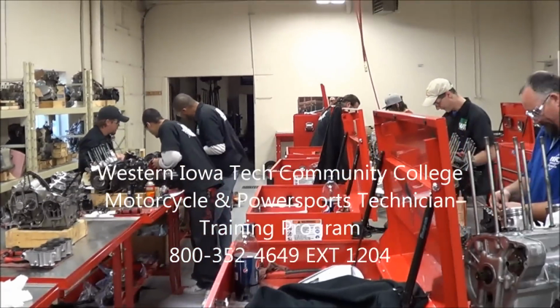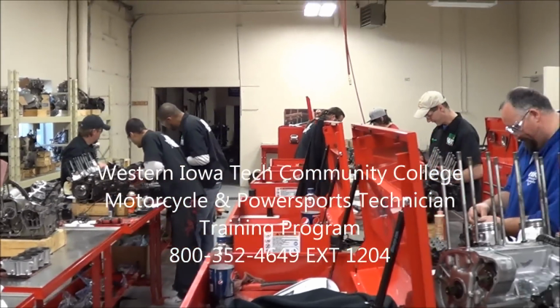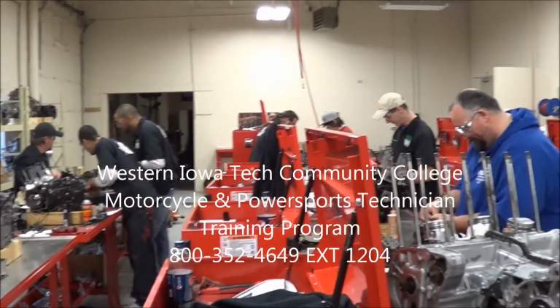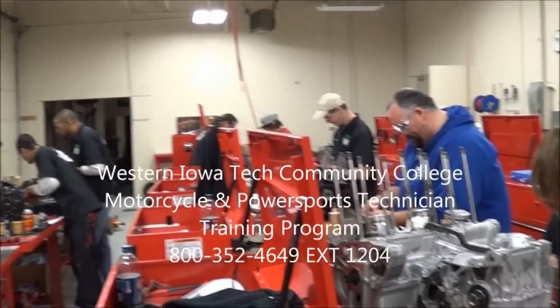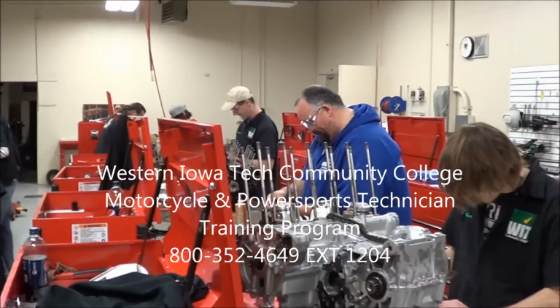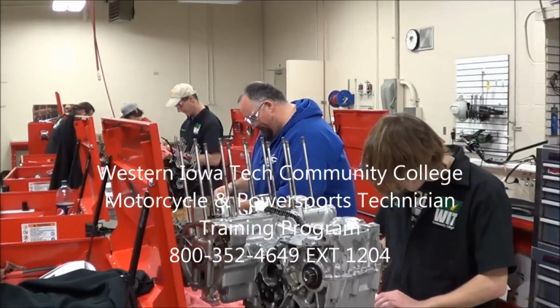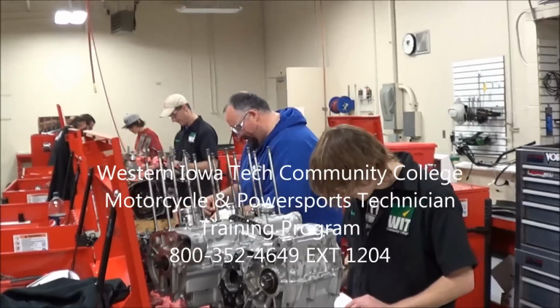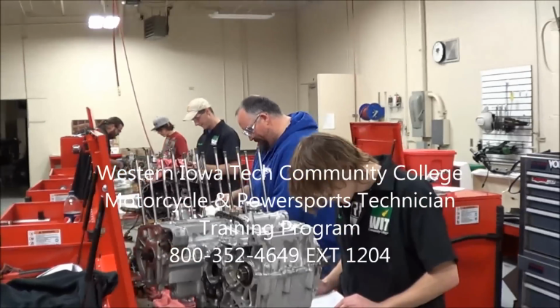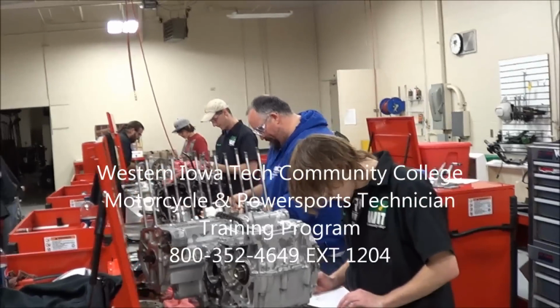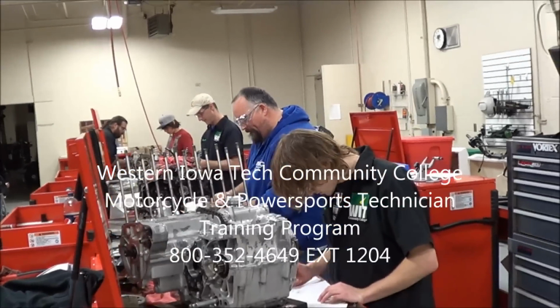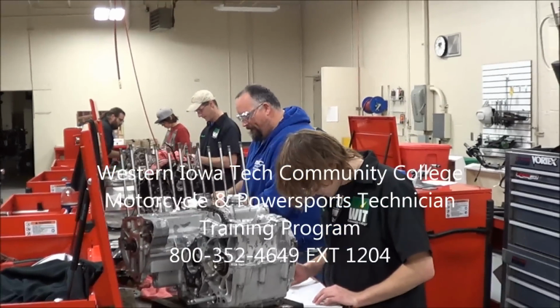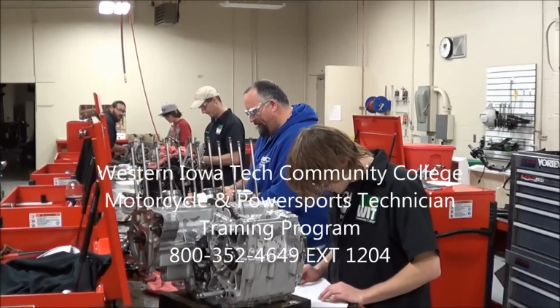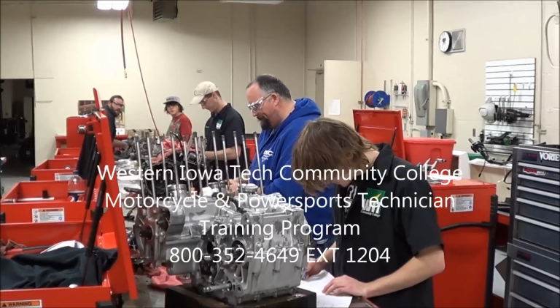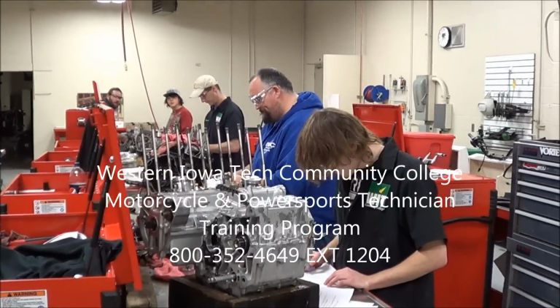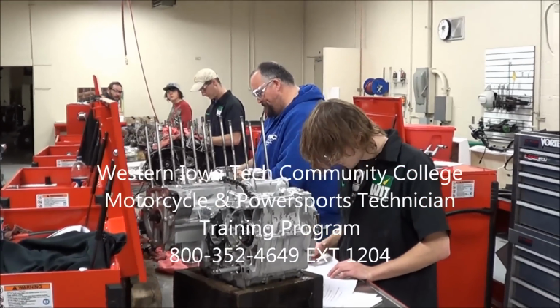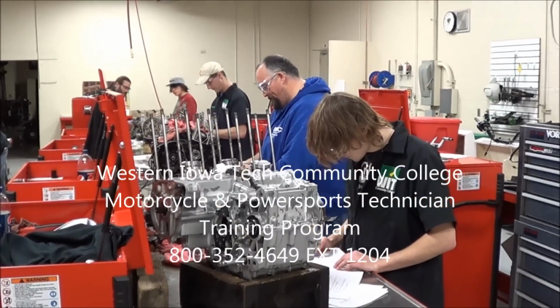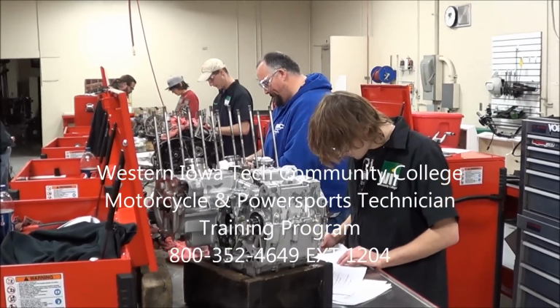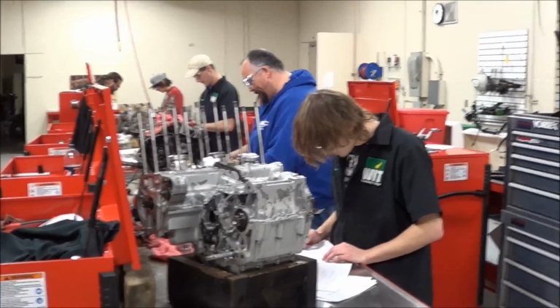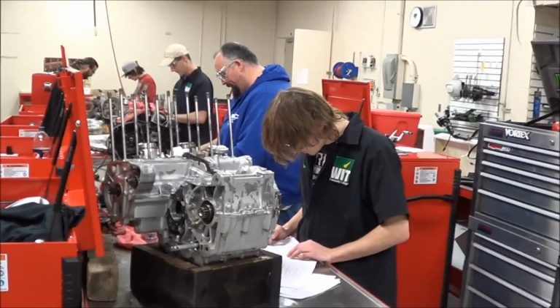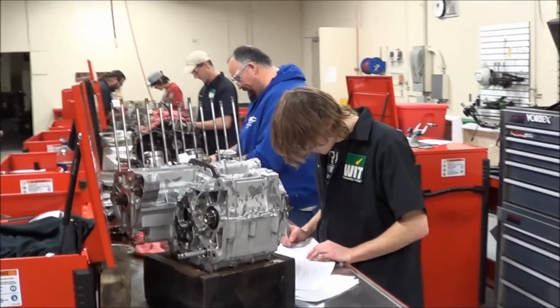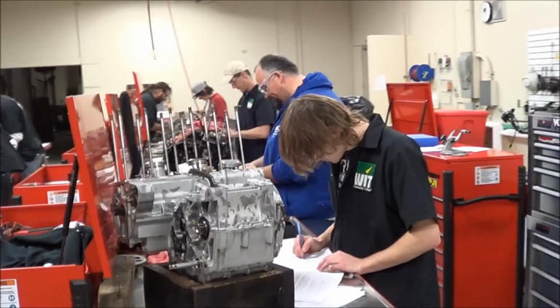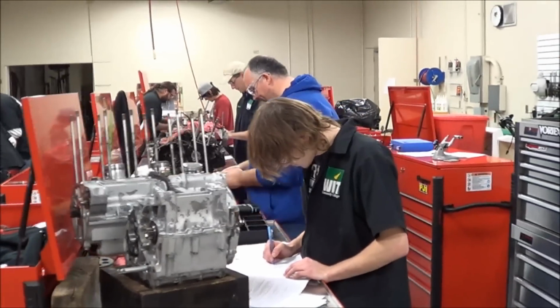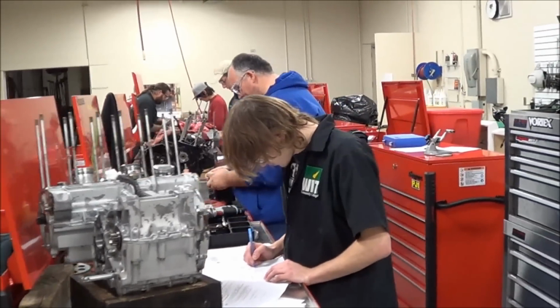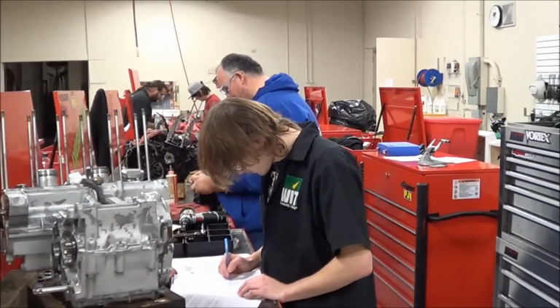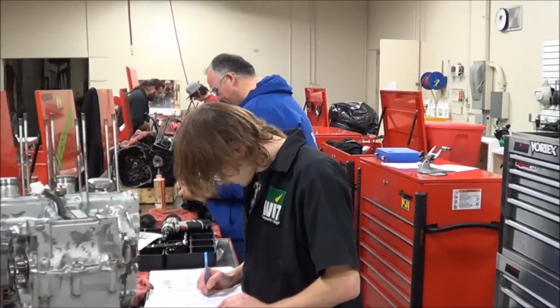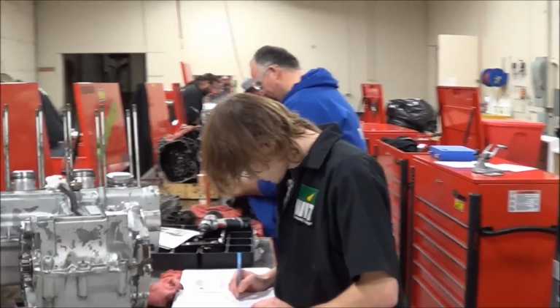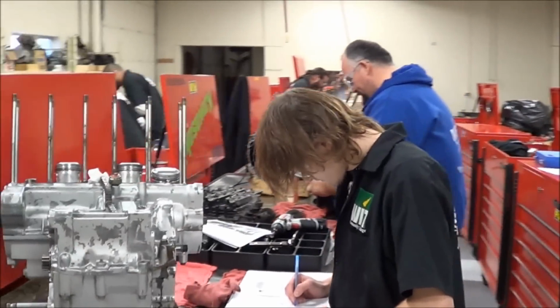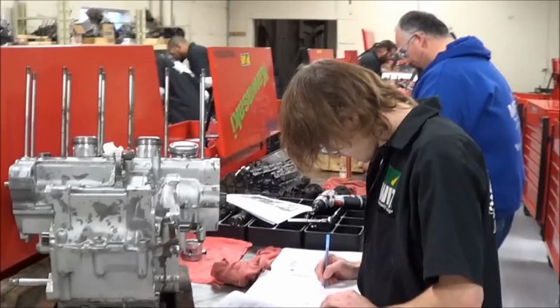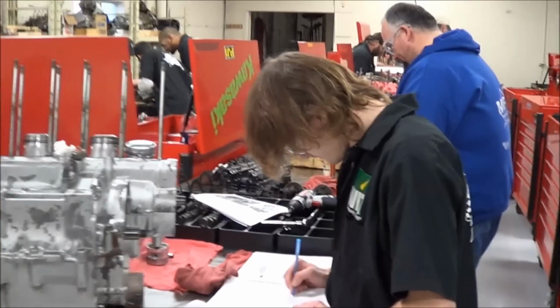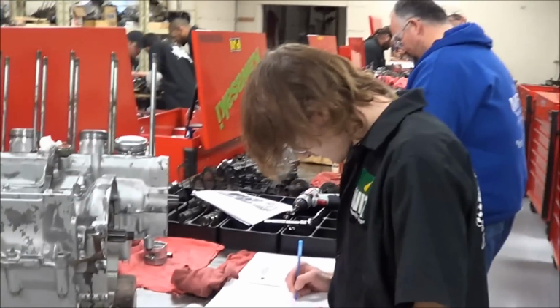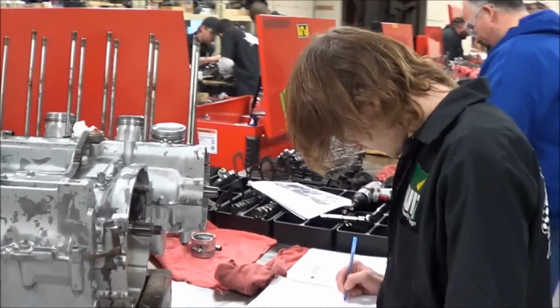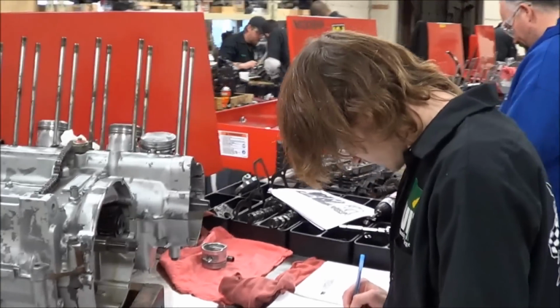This is a lab here at Western Iowa Tech and these guys are doing their four-stroke engine assembly. Let's see what they got going on today.